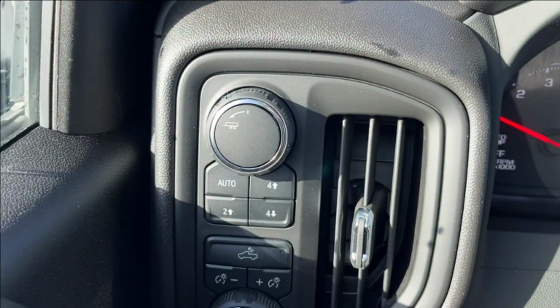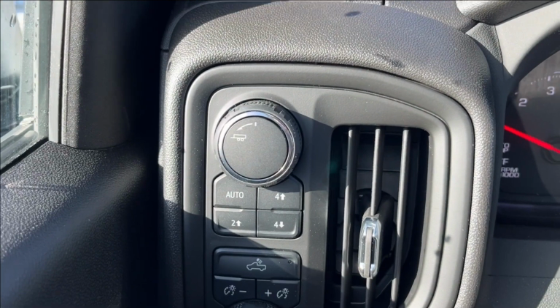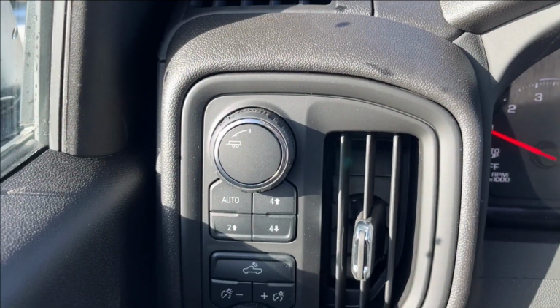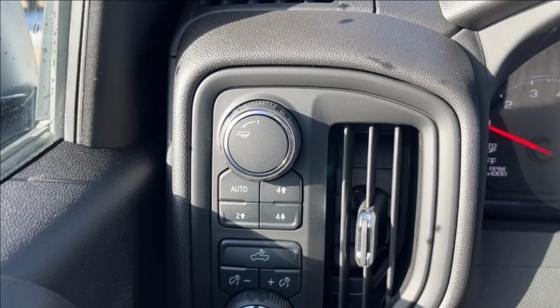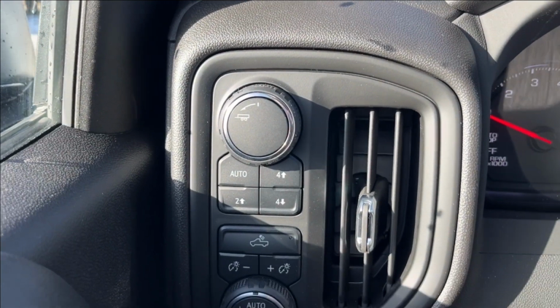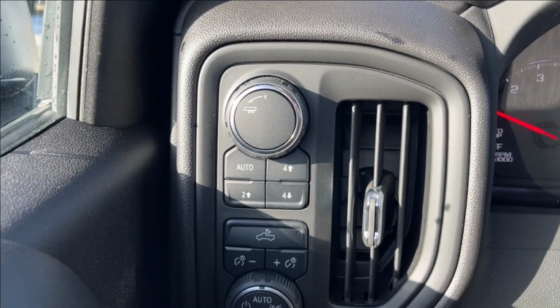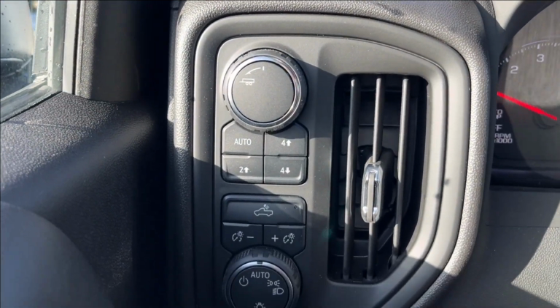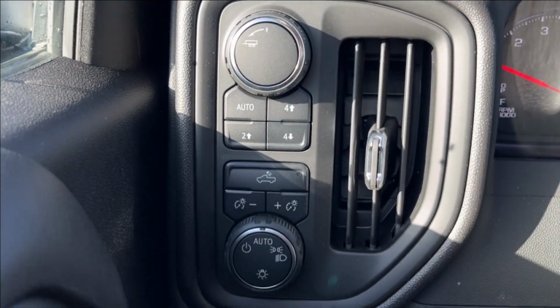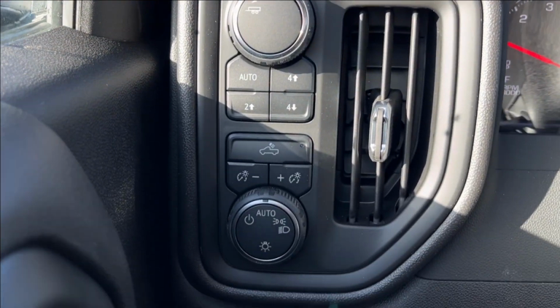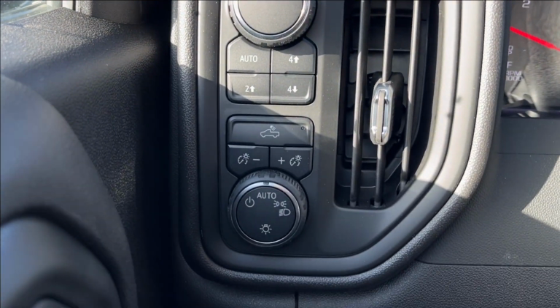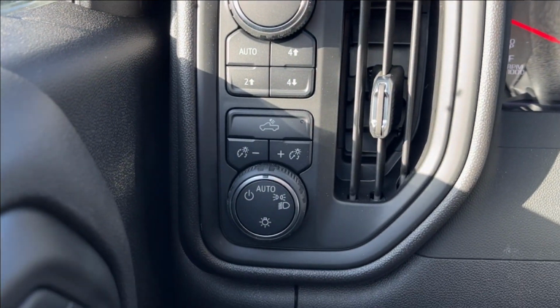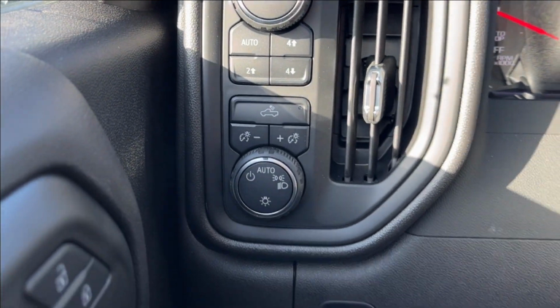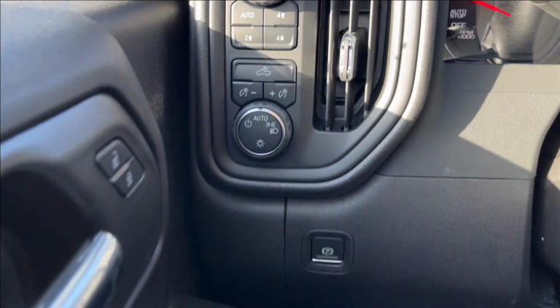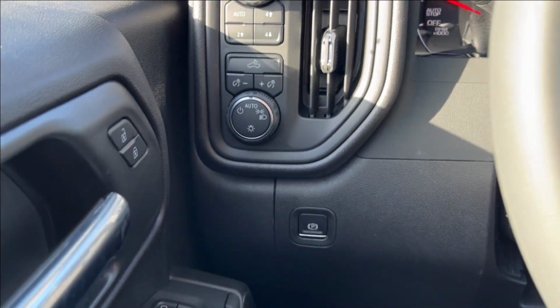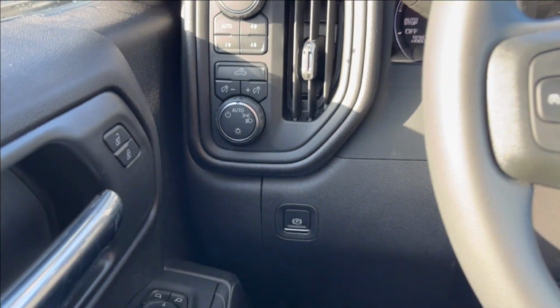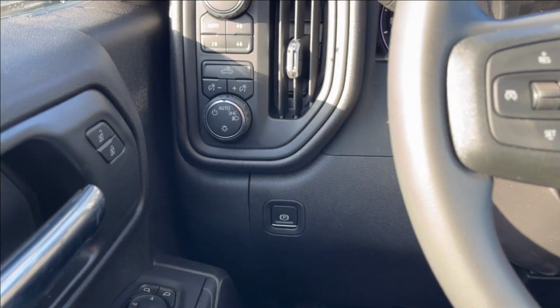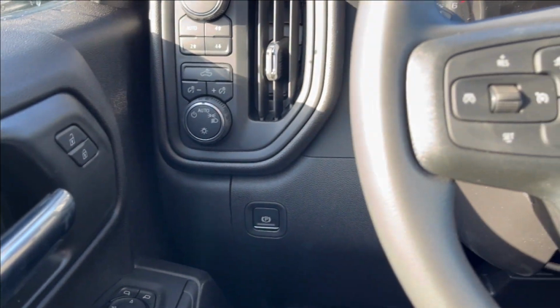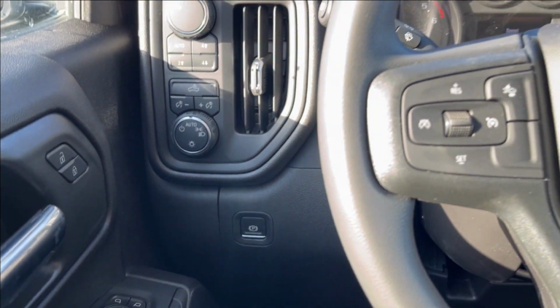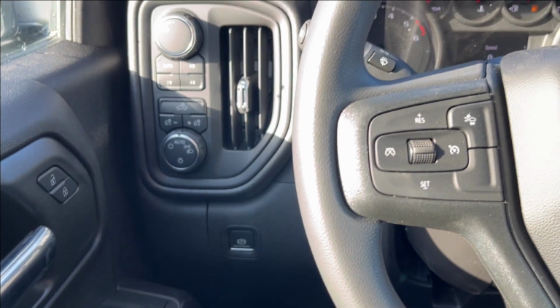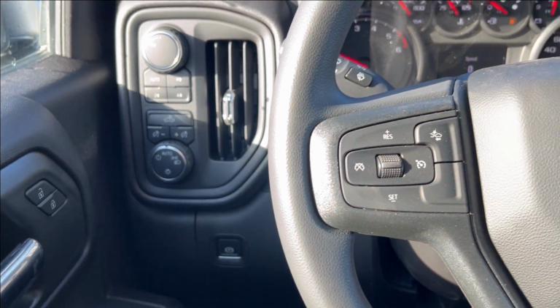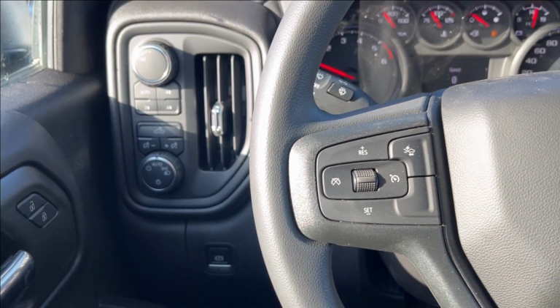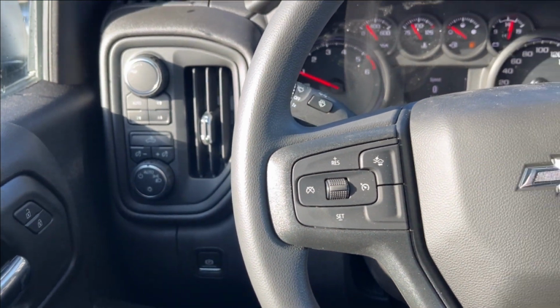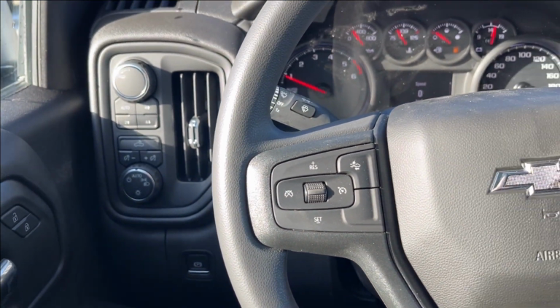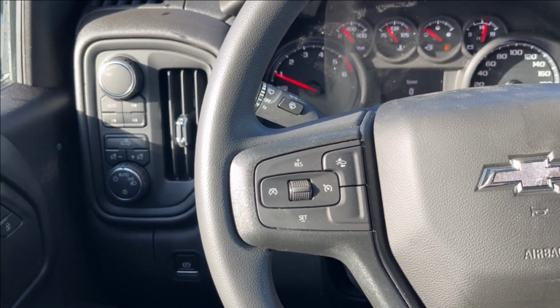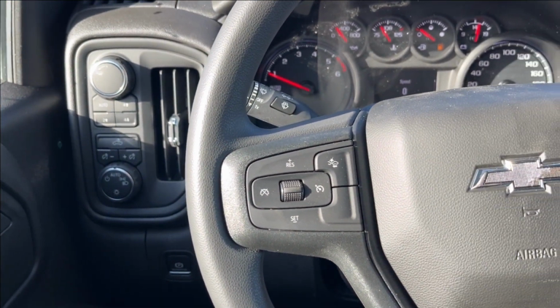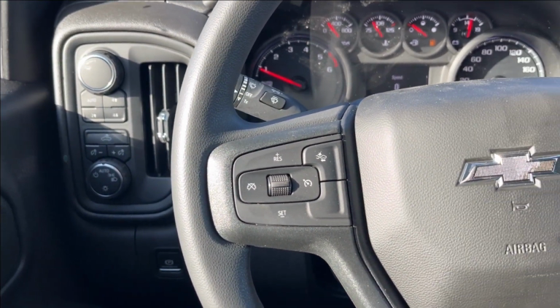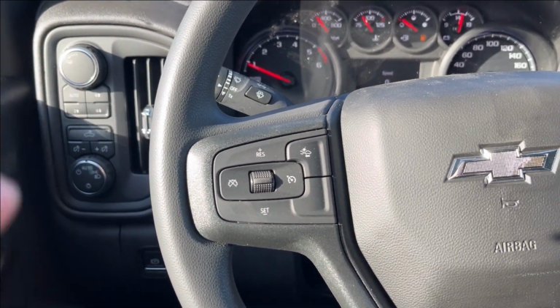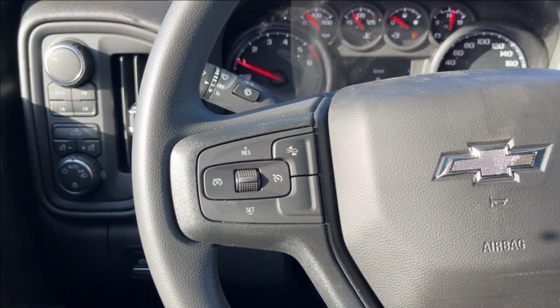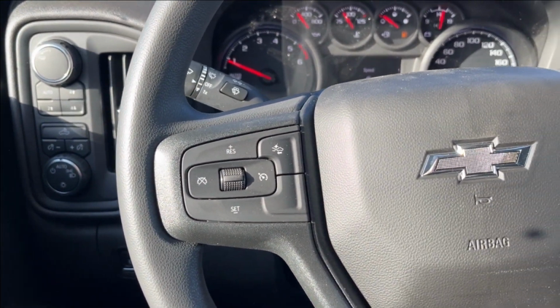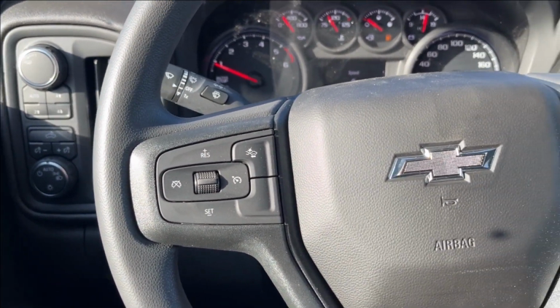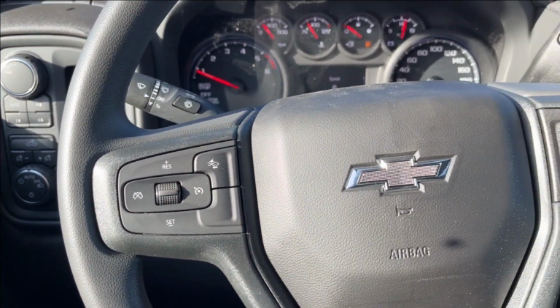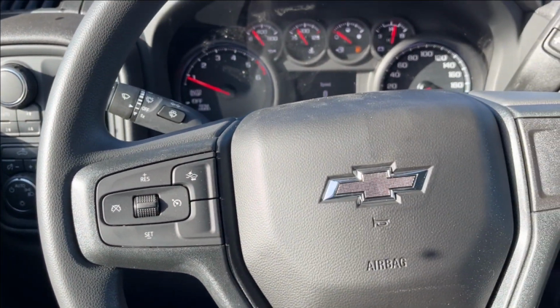On the left side, you're going to have your tow mode, two and four-wheel drive, and your landing controls down there, as well as the parking brake. Not much on the steering wheel — just on the left side, you're going to have cruise control and your forward collision alert.